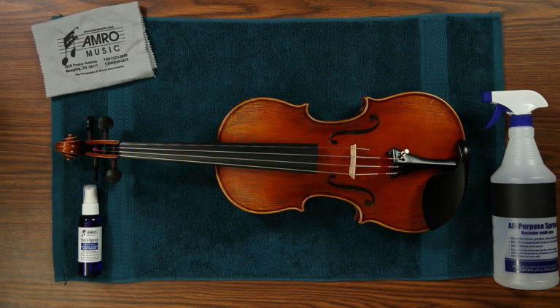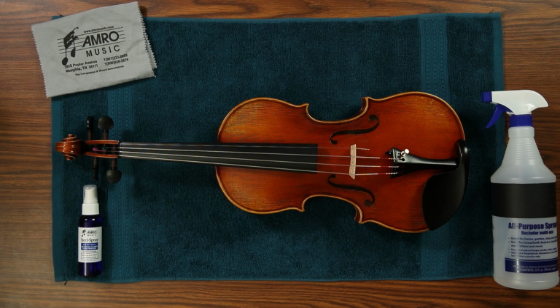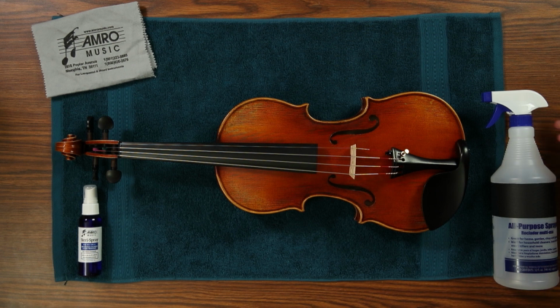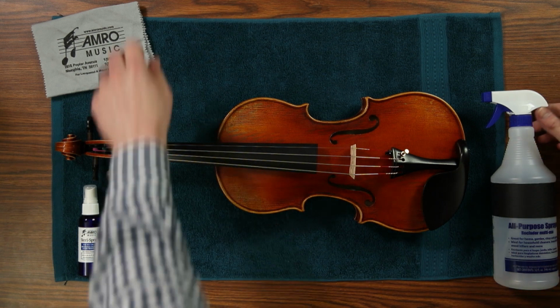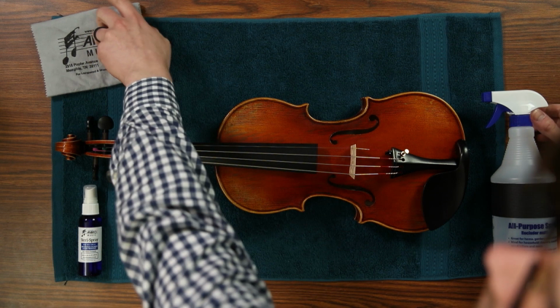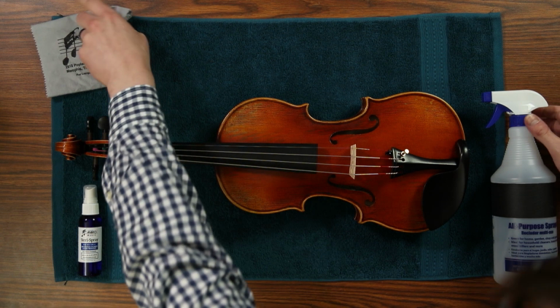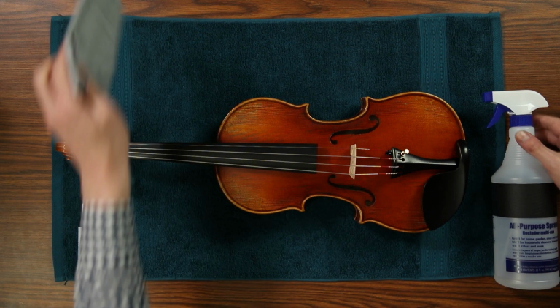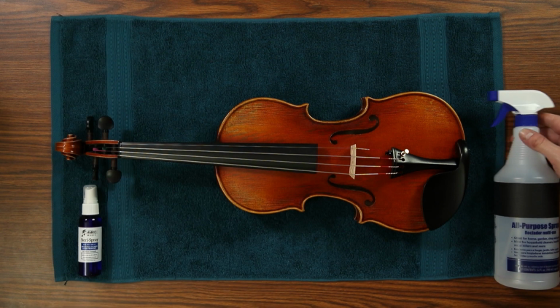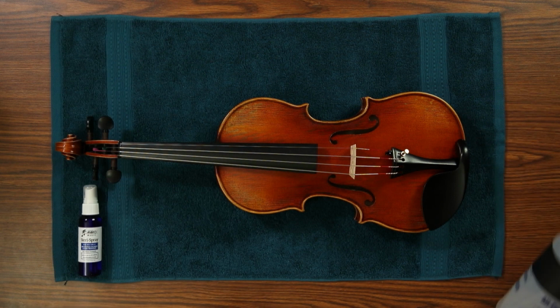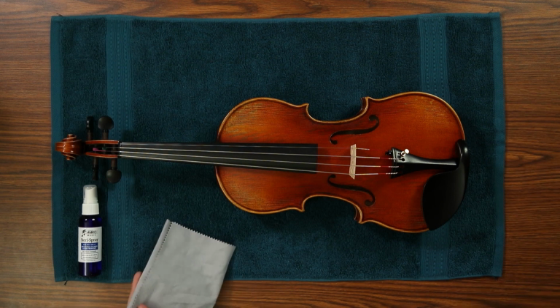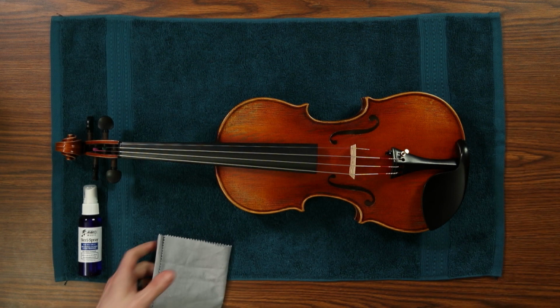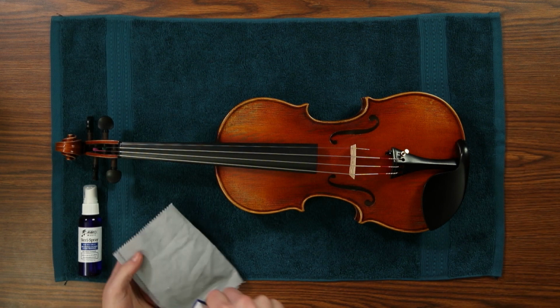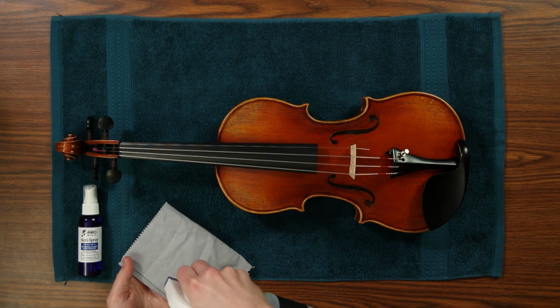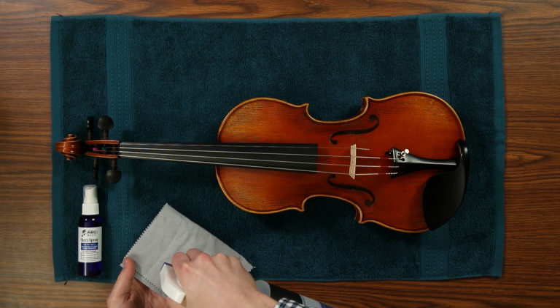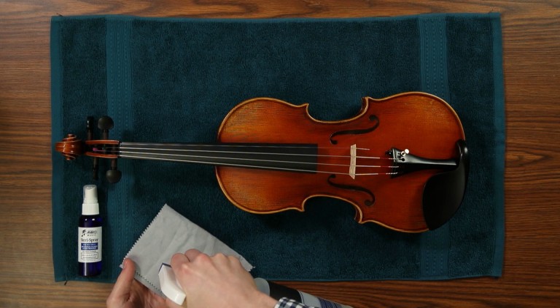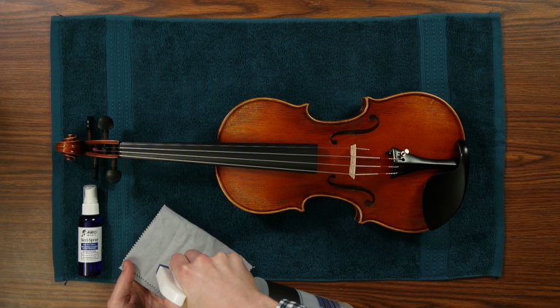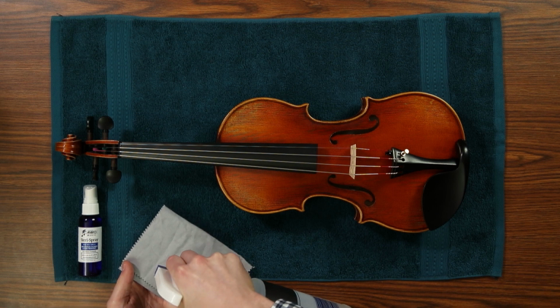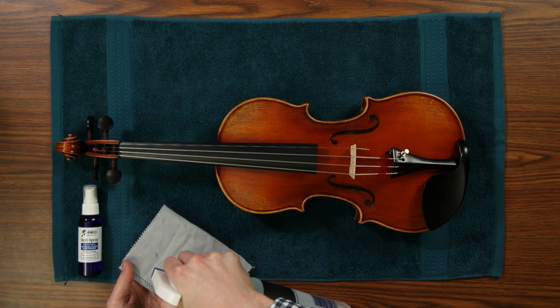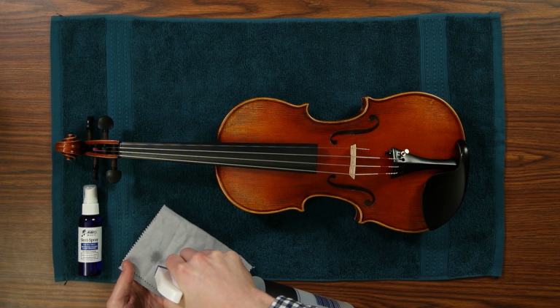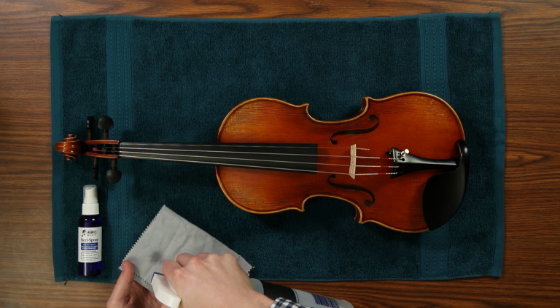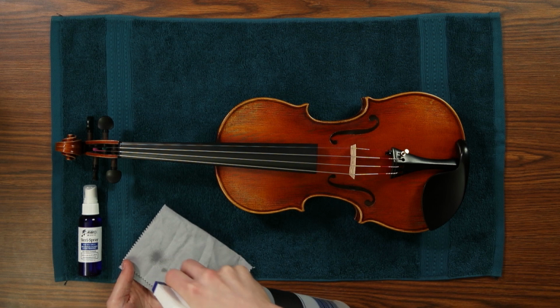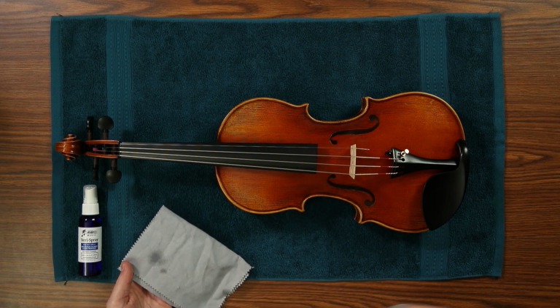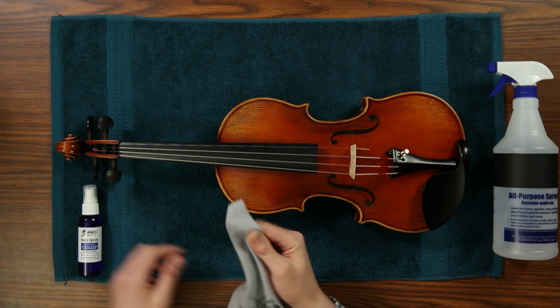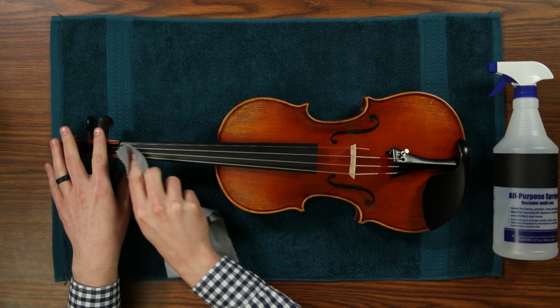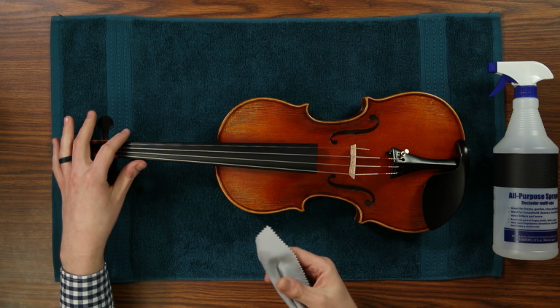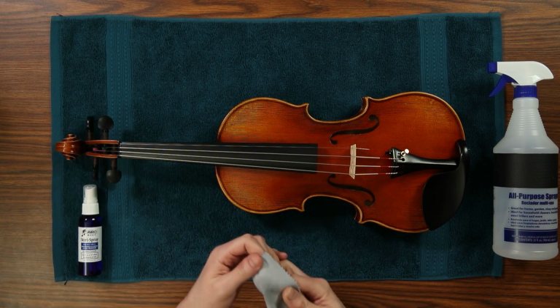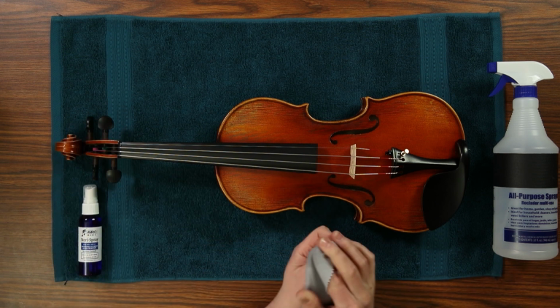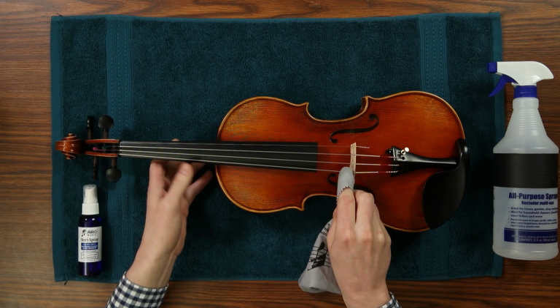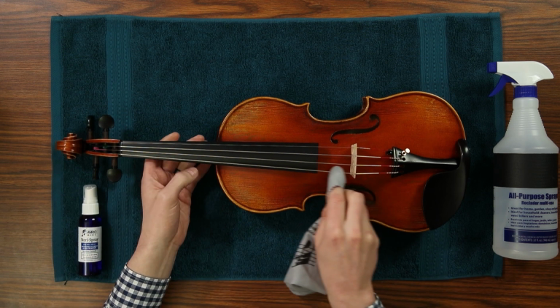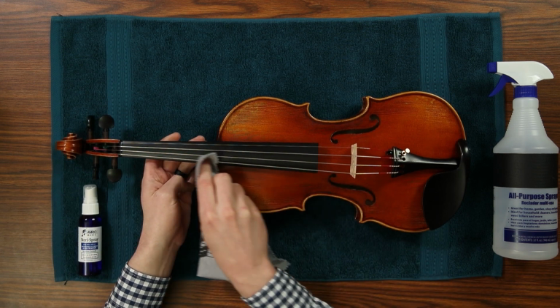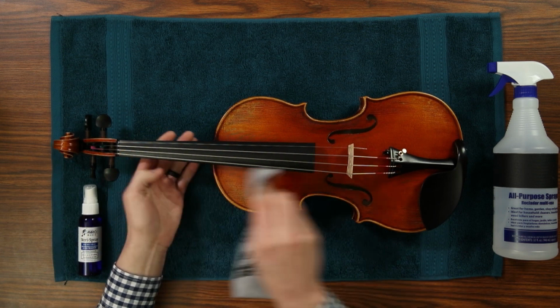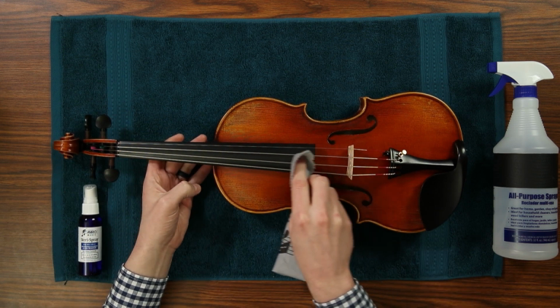For the strings and fine tuners, we recommend spraying some 90% isopropyl alcohol on a clean polished cloth and carefully wiping down only the metal parts of the instrument. Be careful not to get the alcohol on any of the wooden surfaces.